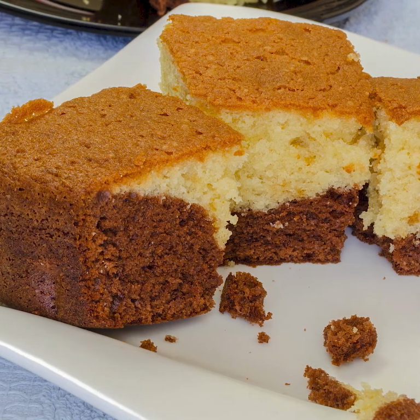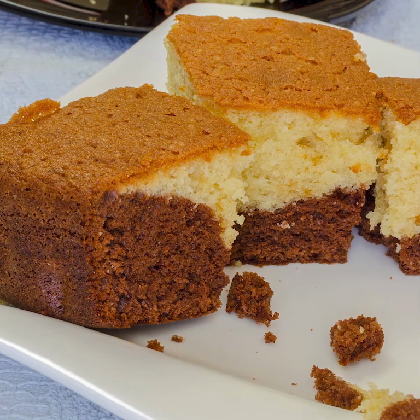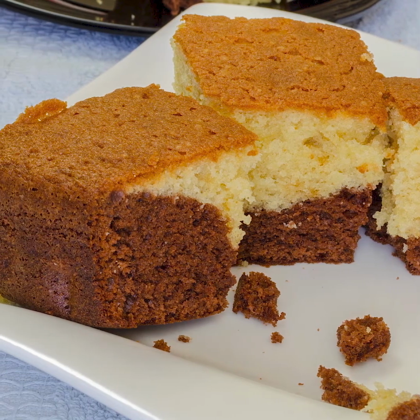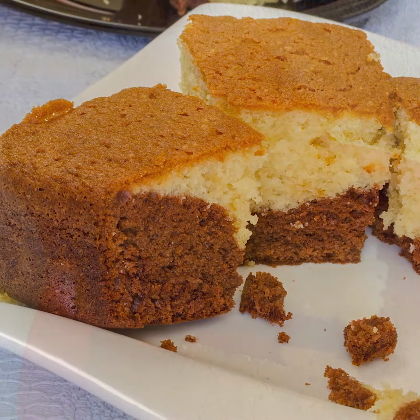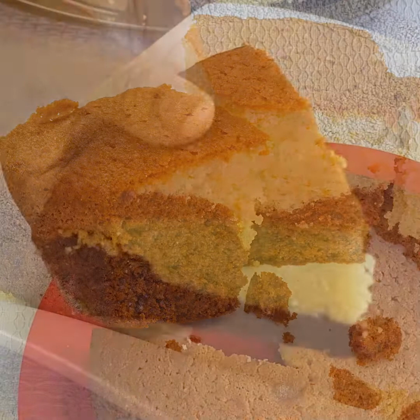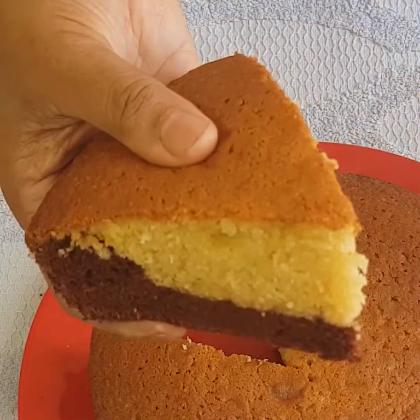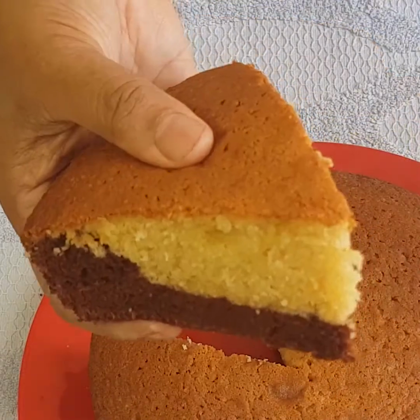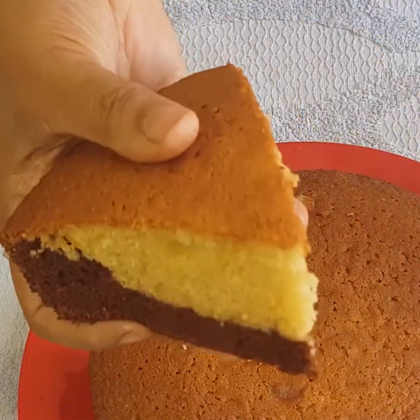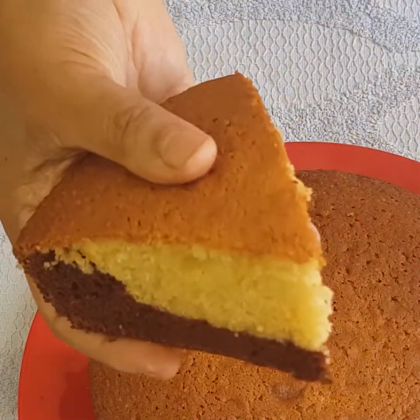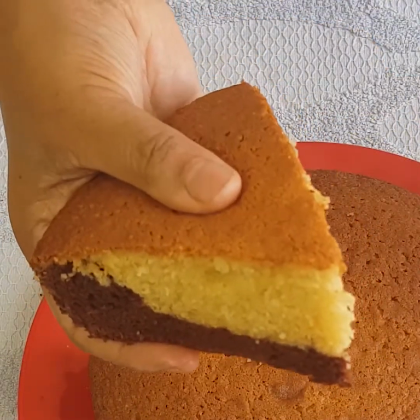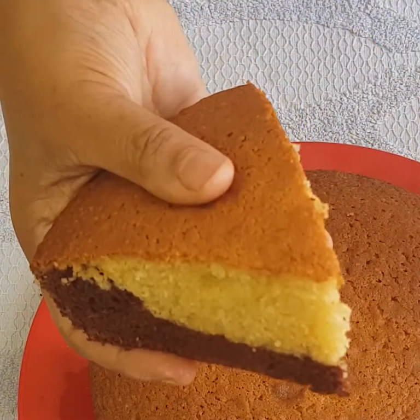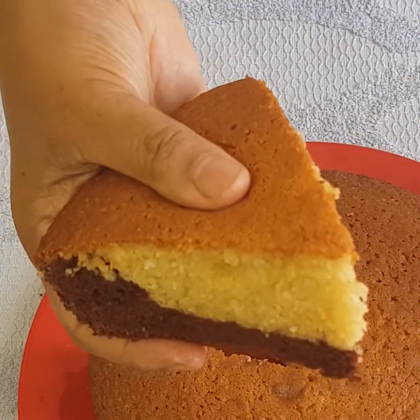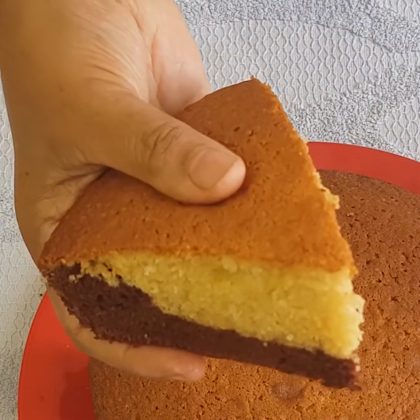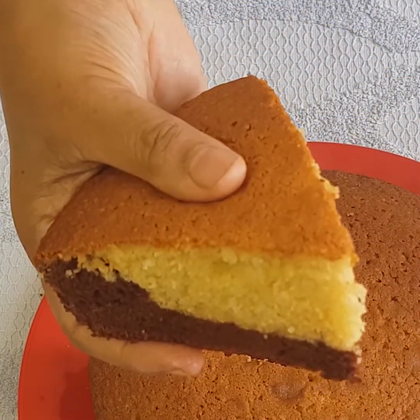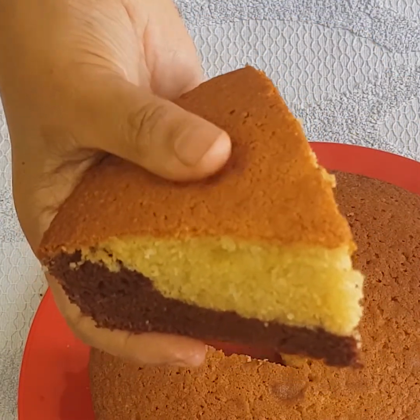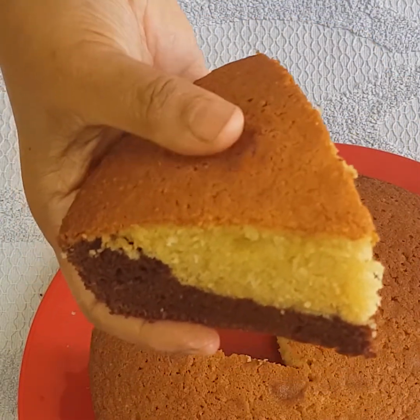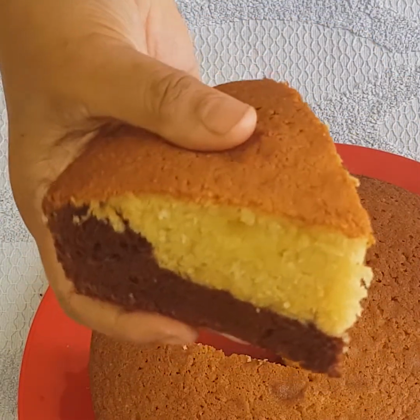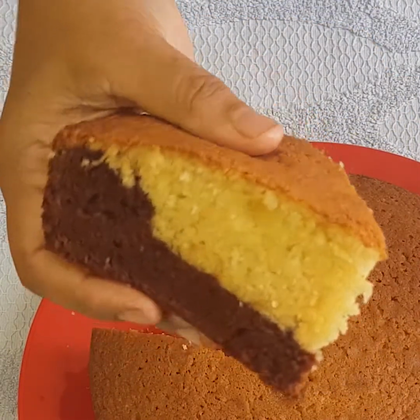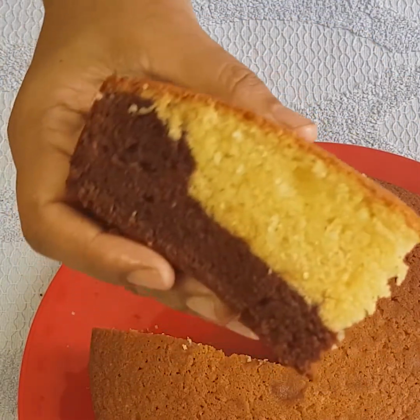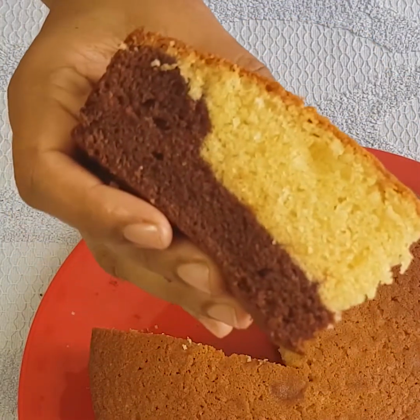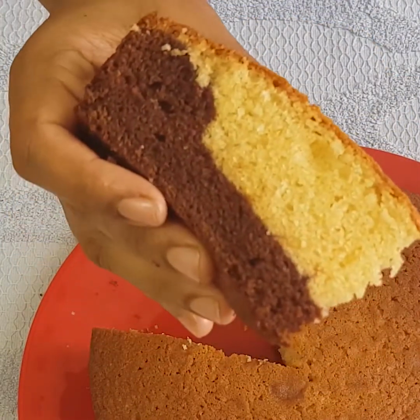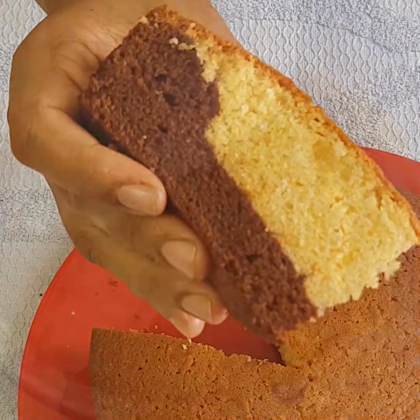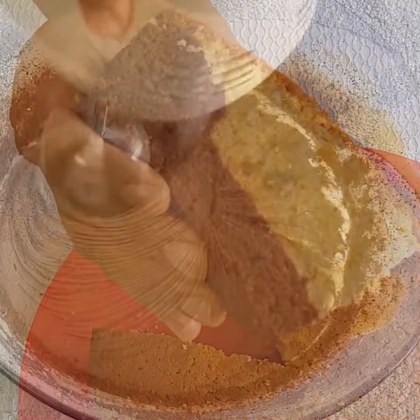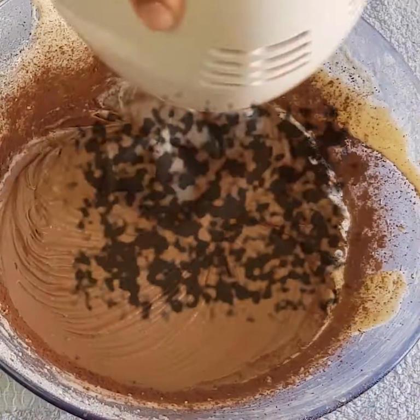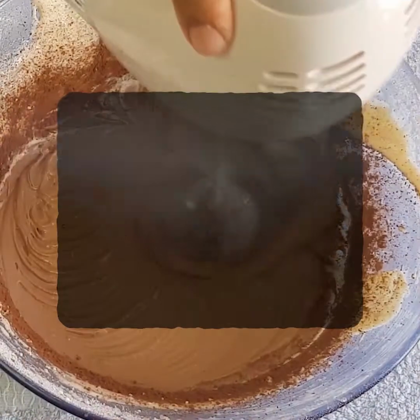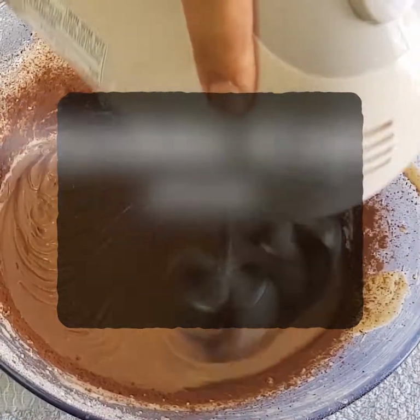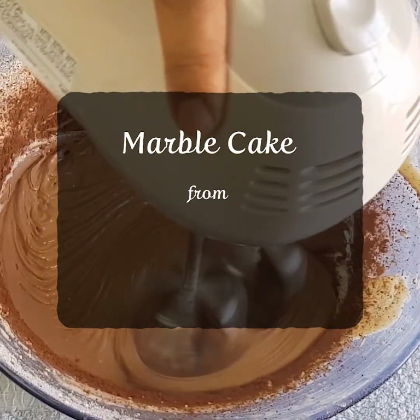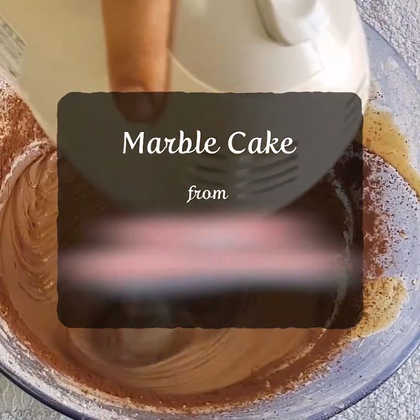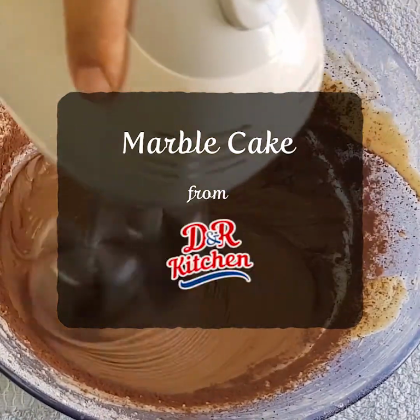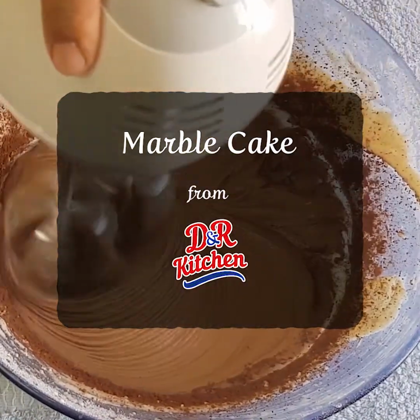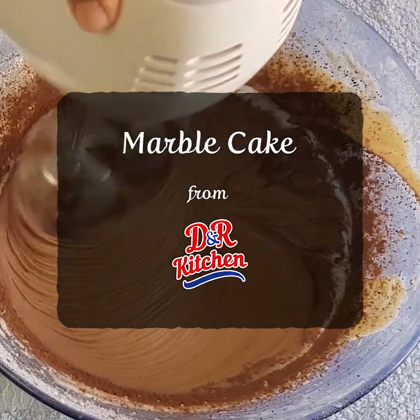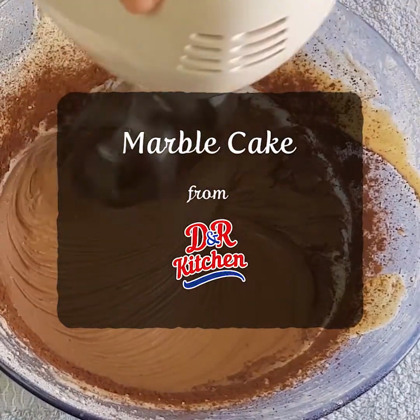Hi, I am Danya. Welcome to Dear Kitchen. Today we are going to make a marble cake. It is very soft and very tasty.